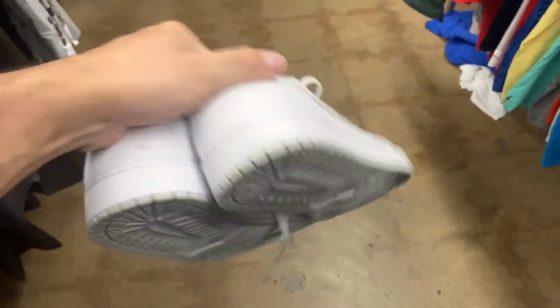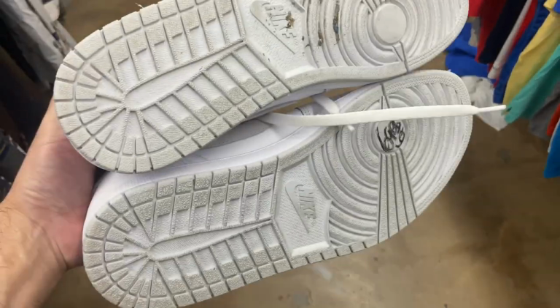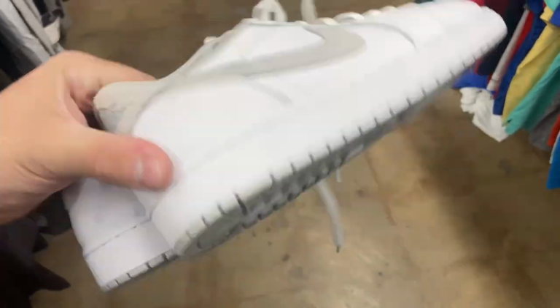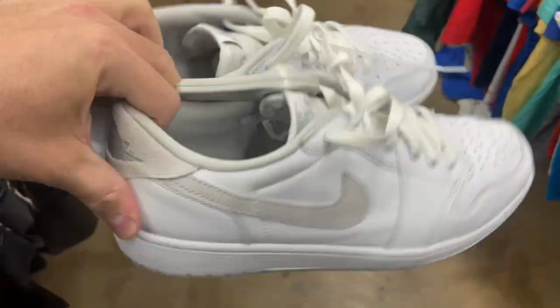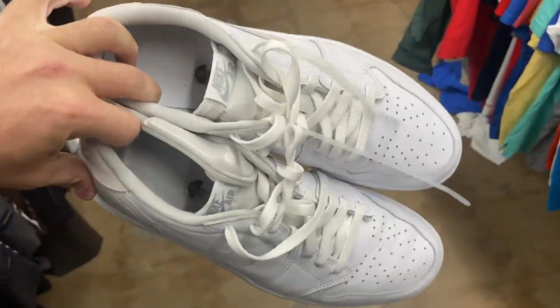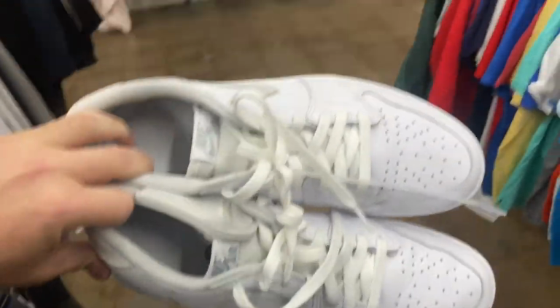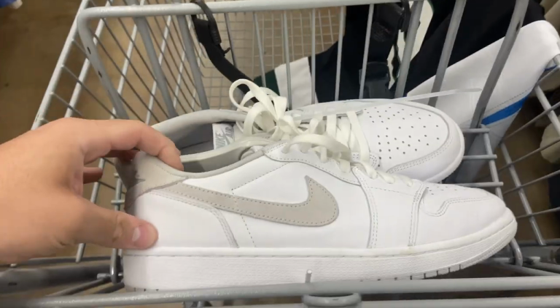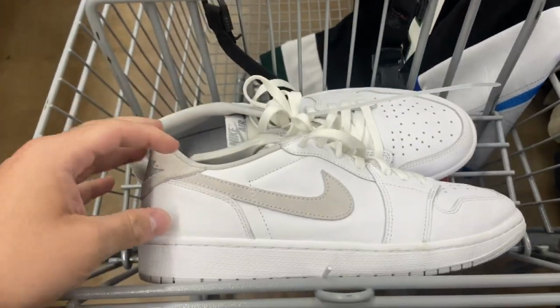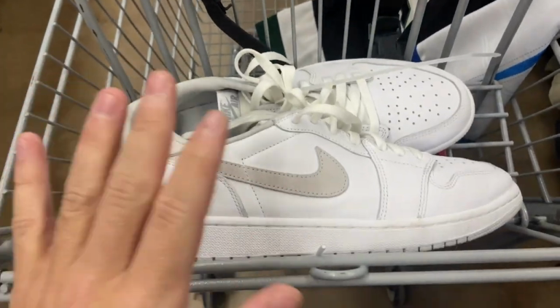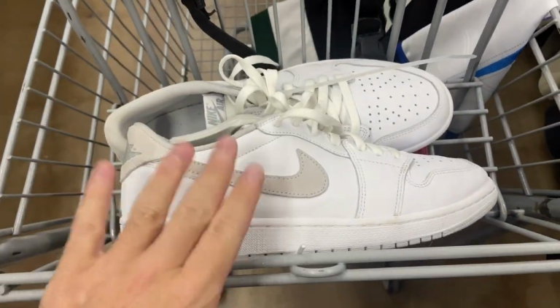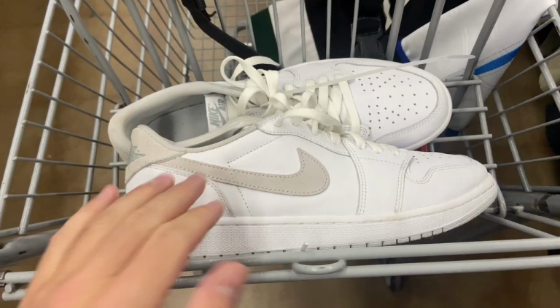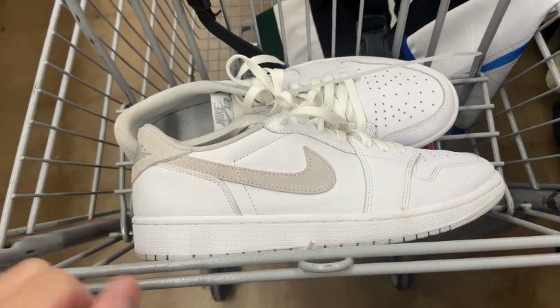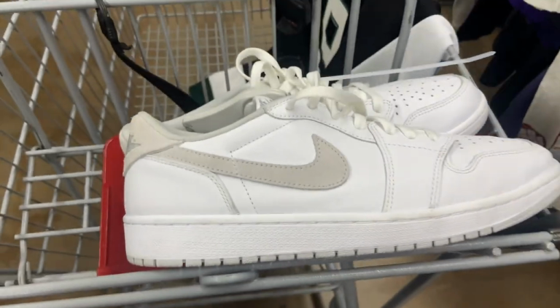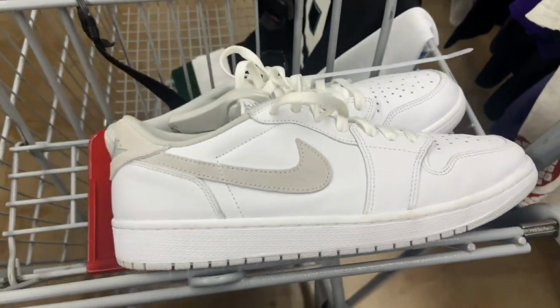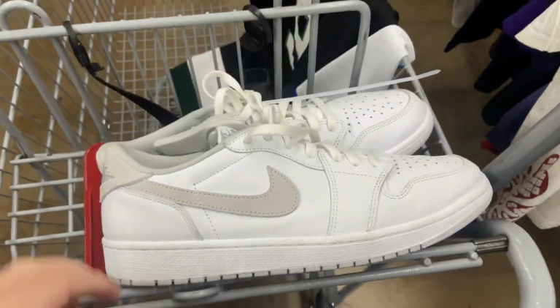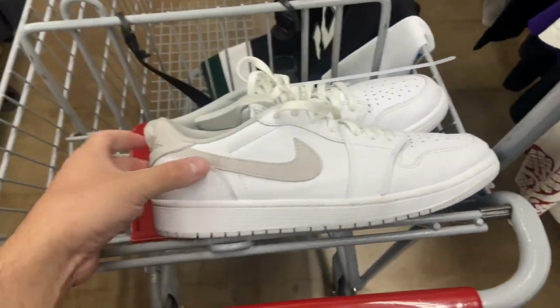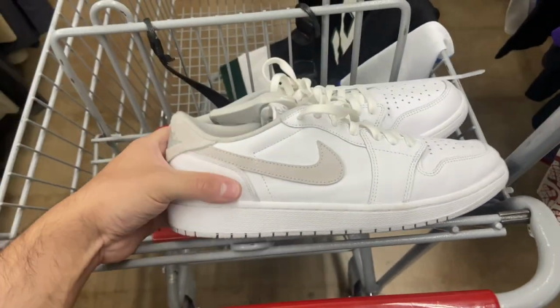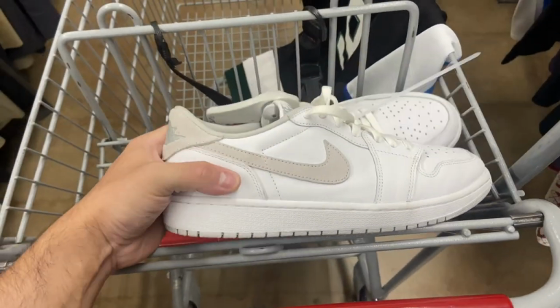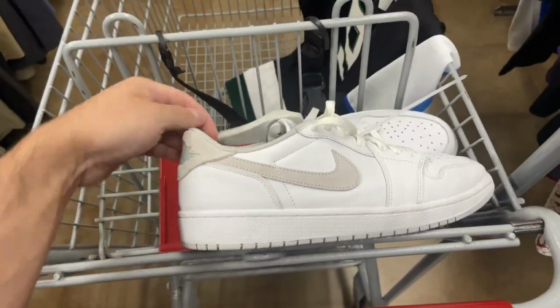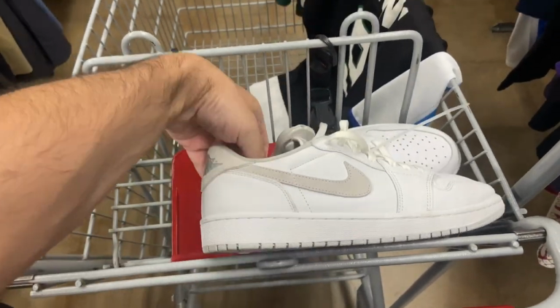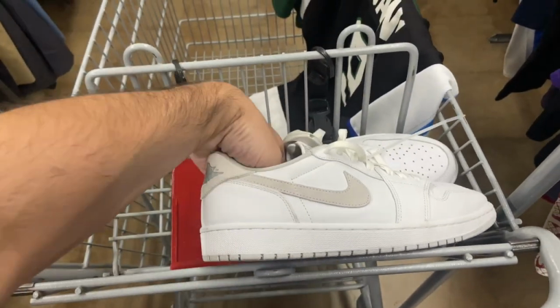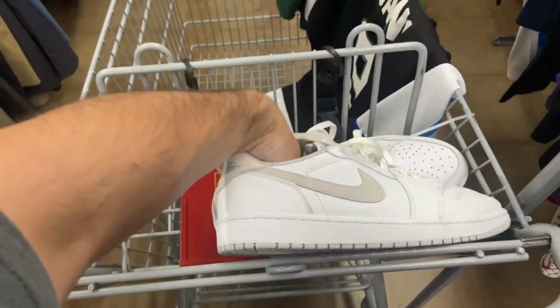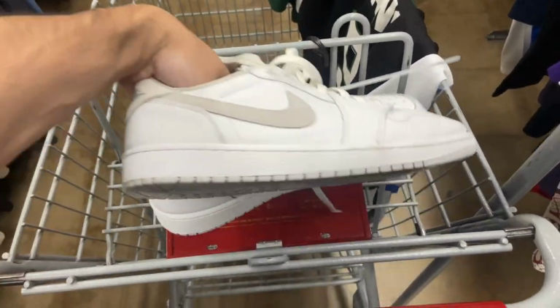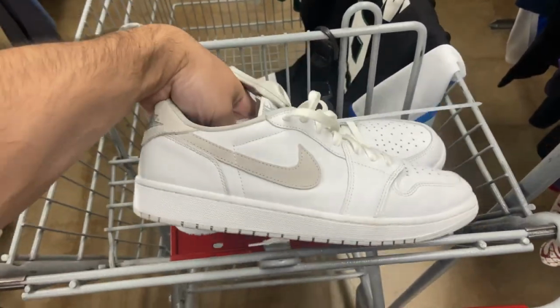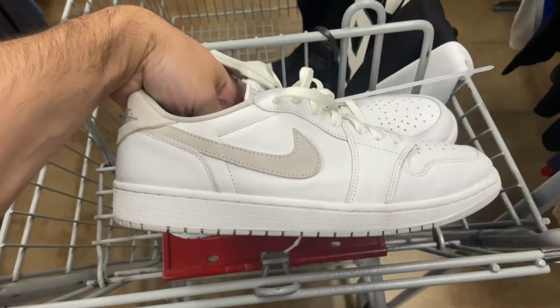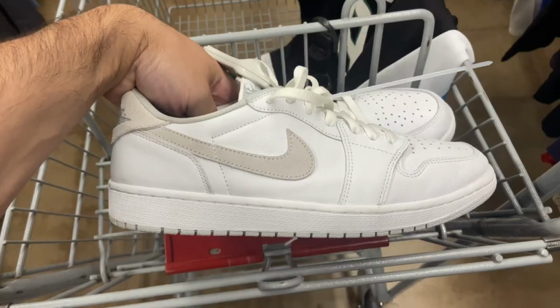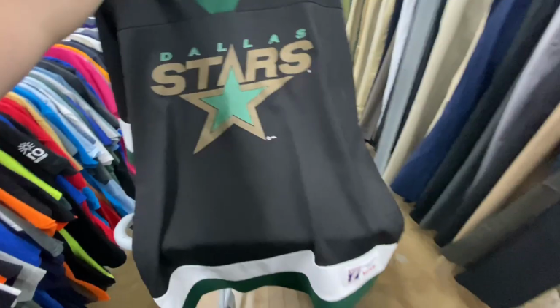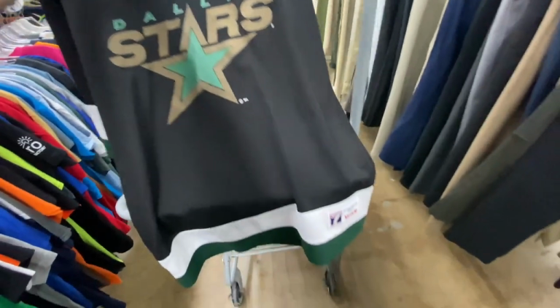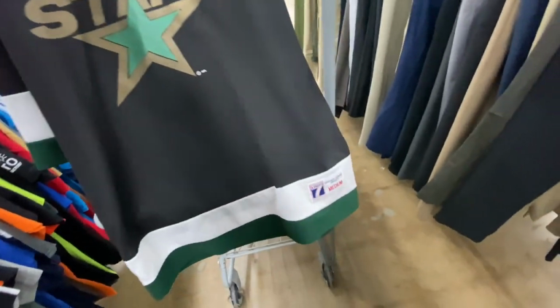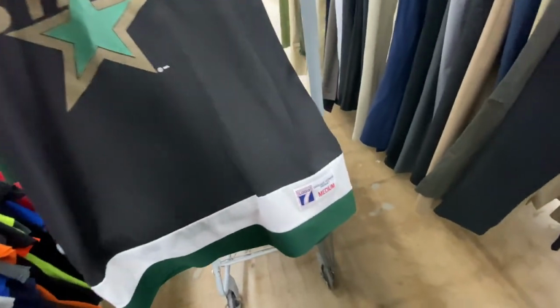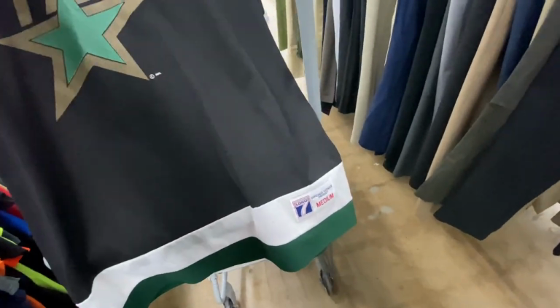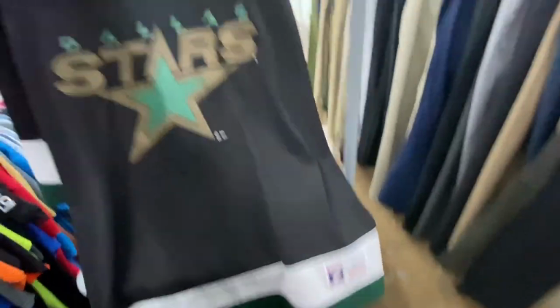Considering what they are and how clean they are, definitely a good price on those. I remember people didn't care about them and then all of a sudden they got hyped up for whatever reason. Also found the Logo 7 Mike Modano Stars jersey for seven bucks.